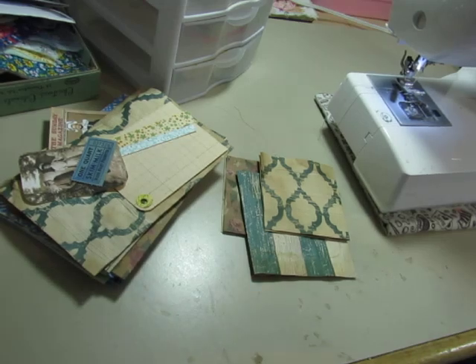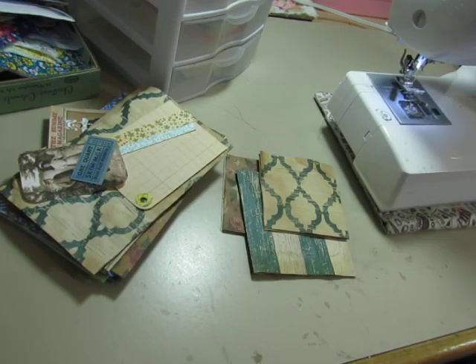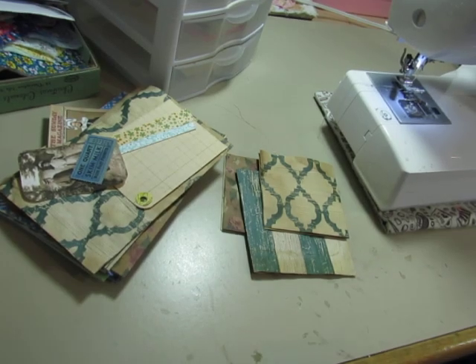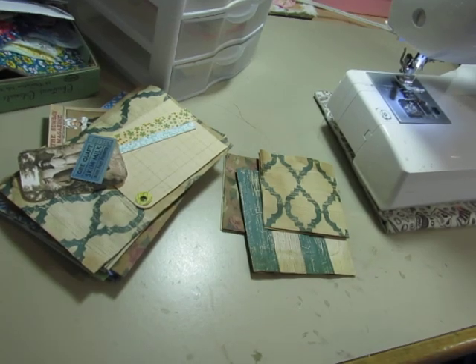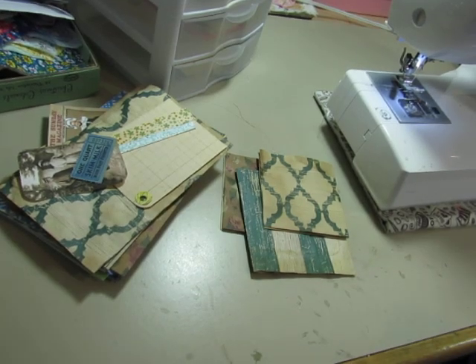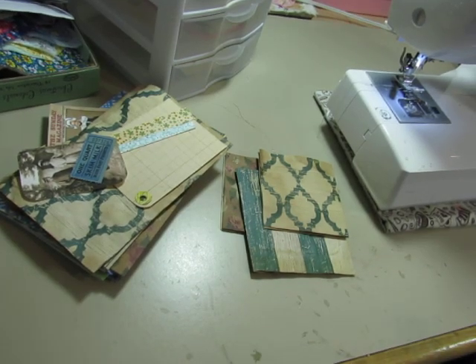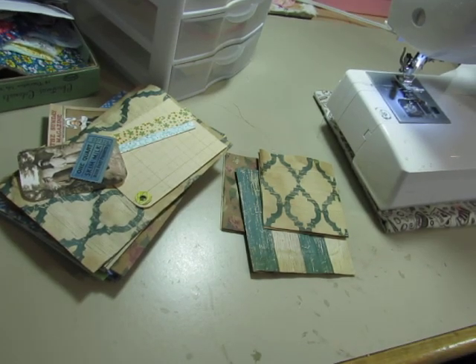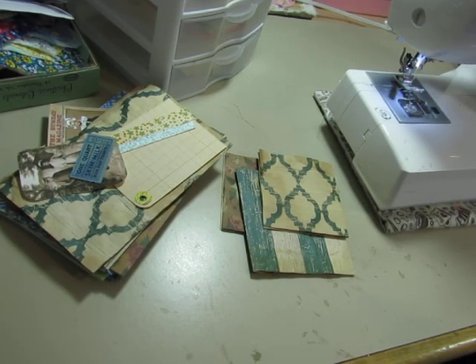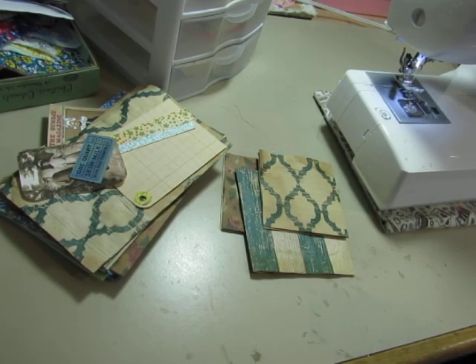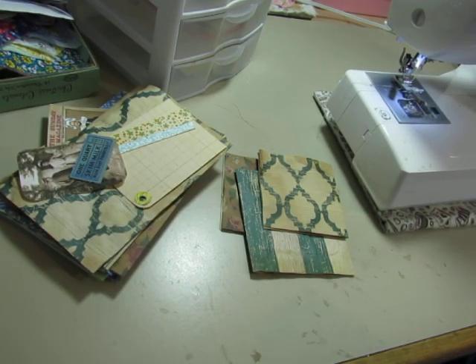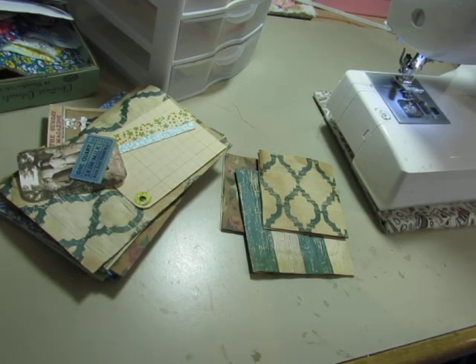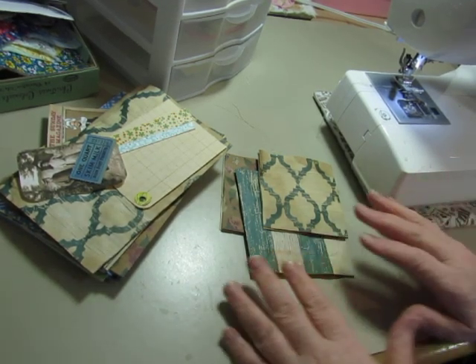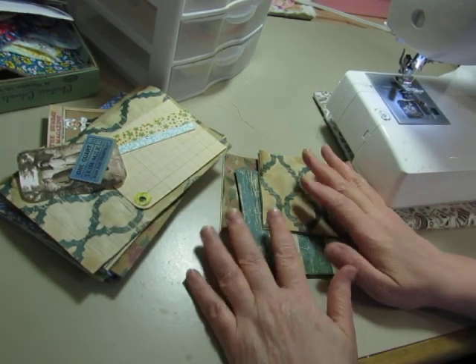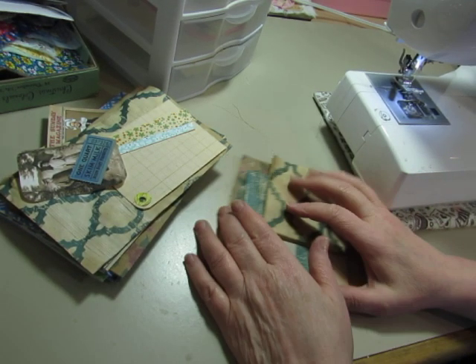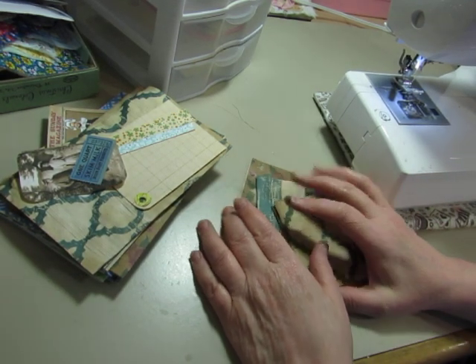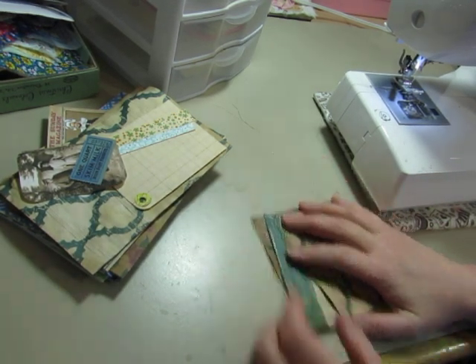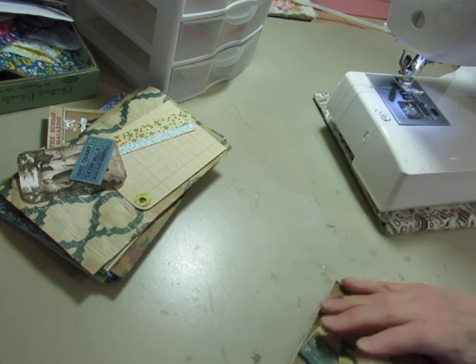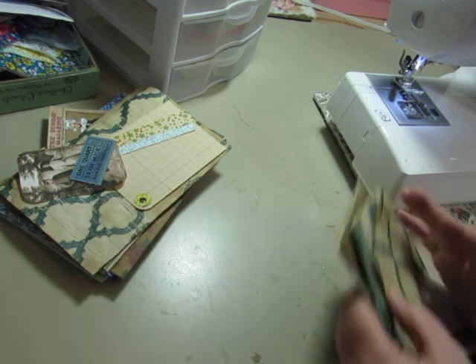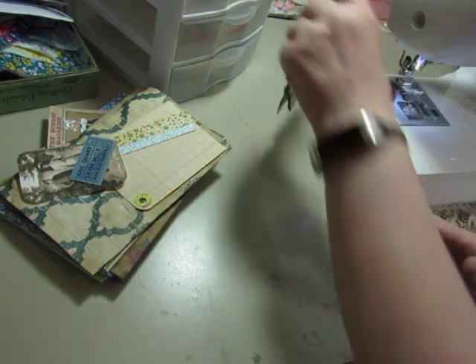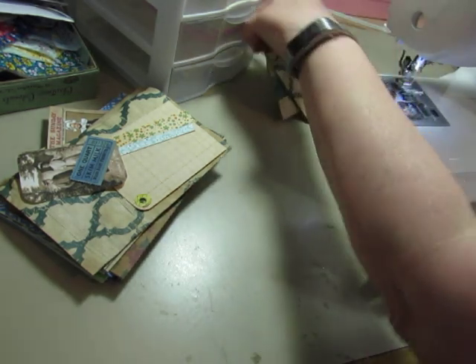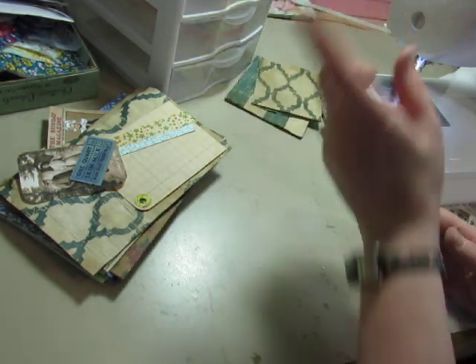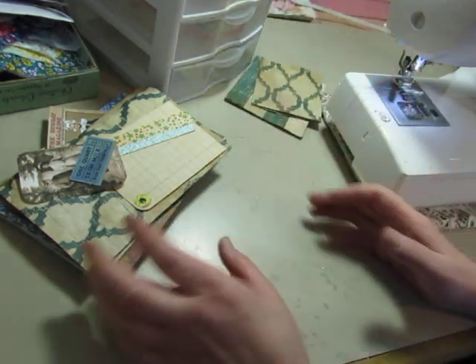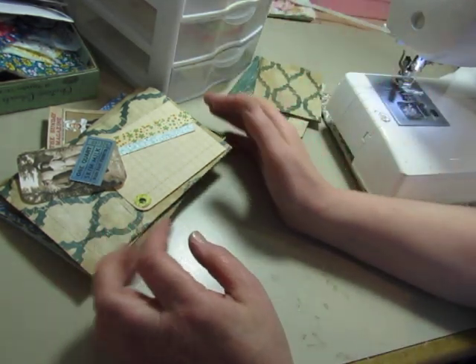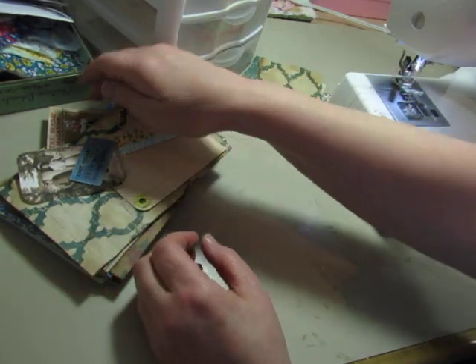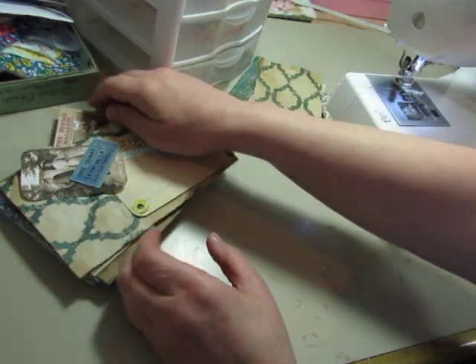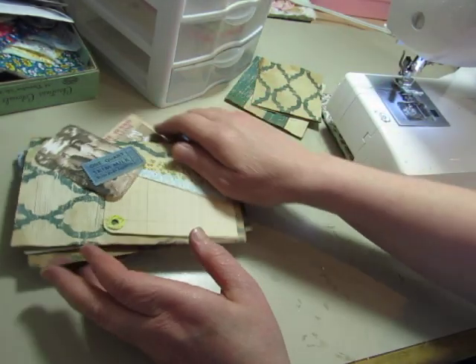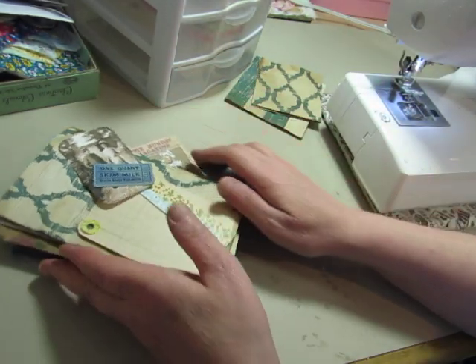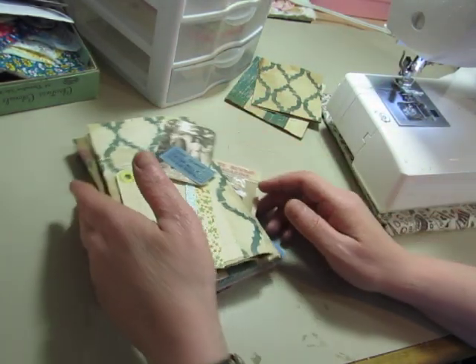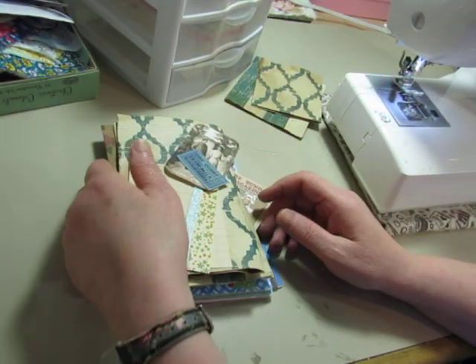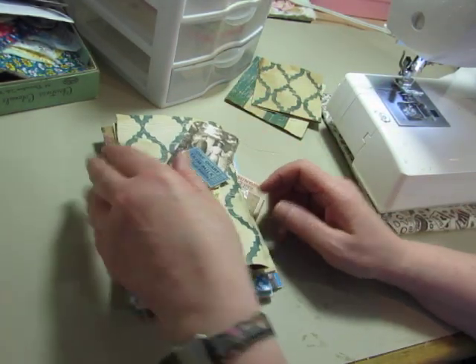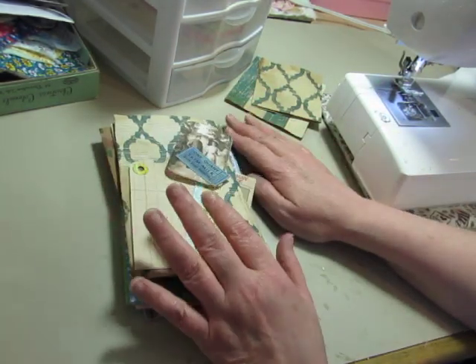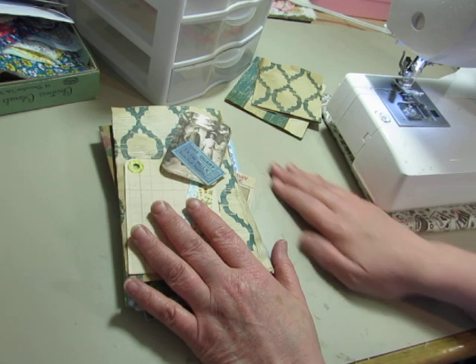Hello everybody, it's Diane. I am going to be working on the vintage journals that I showed you in the last couple of videos.